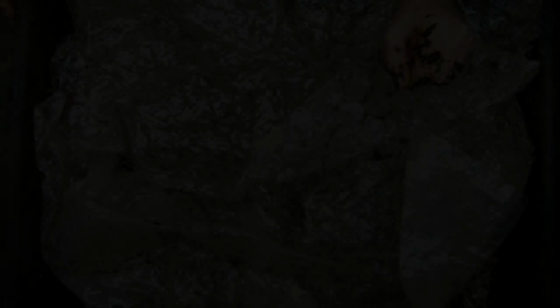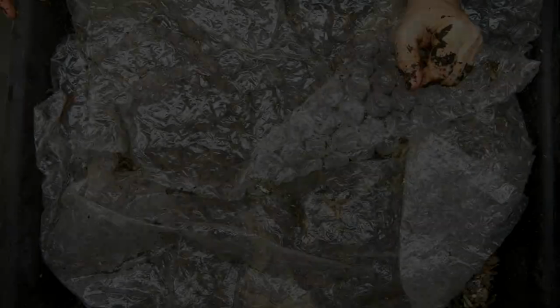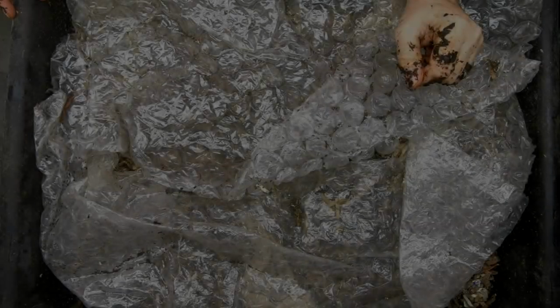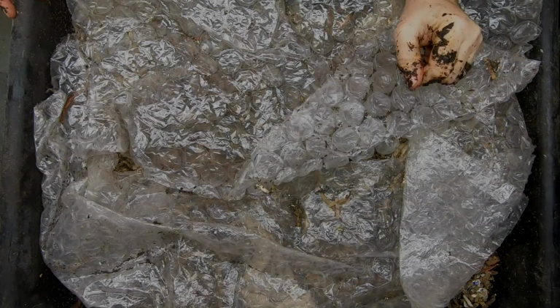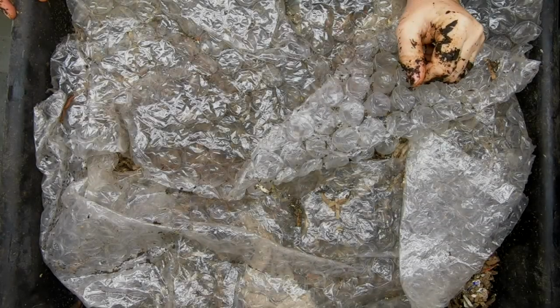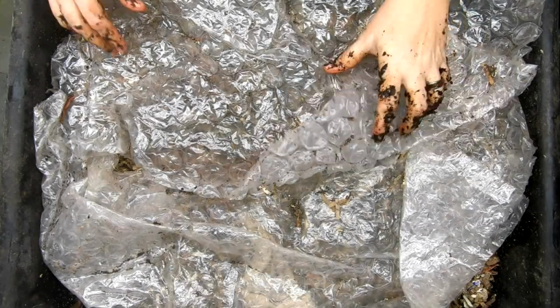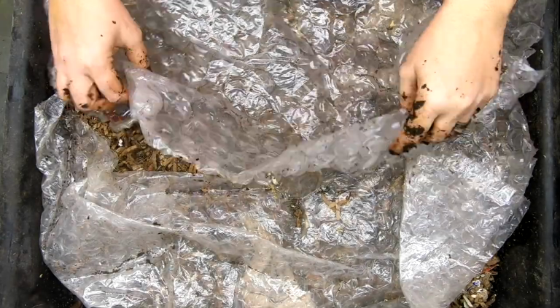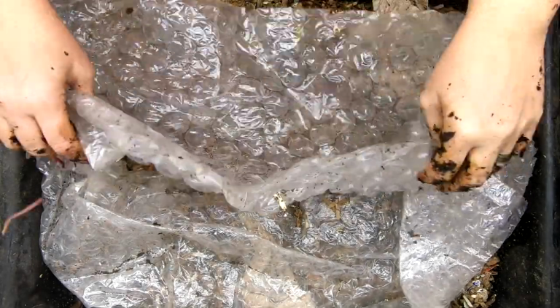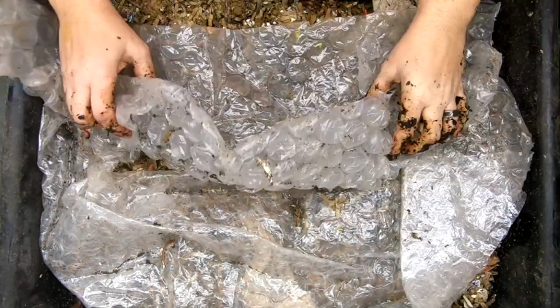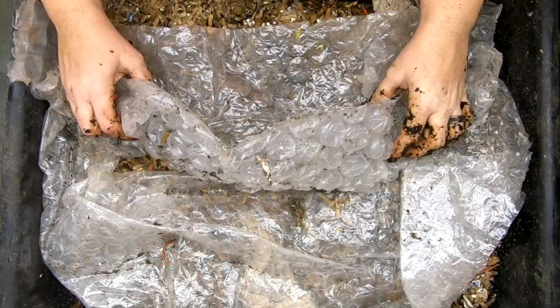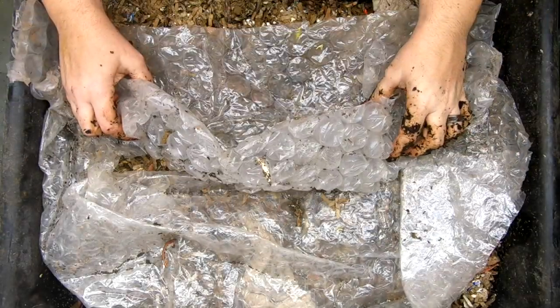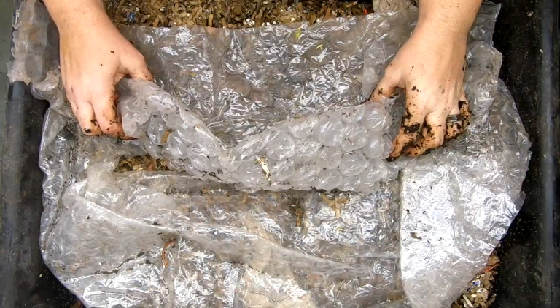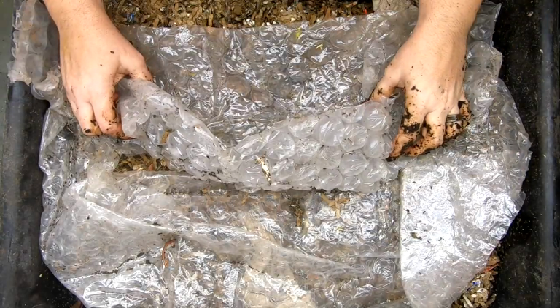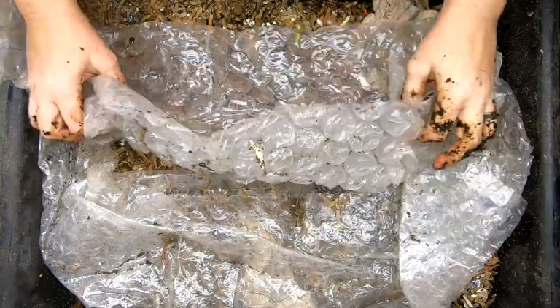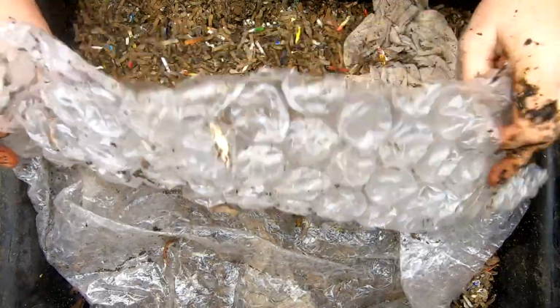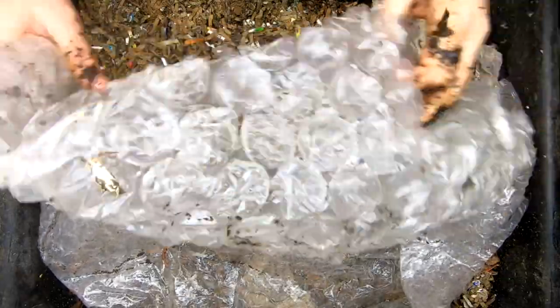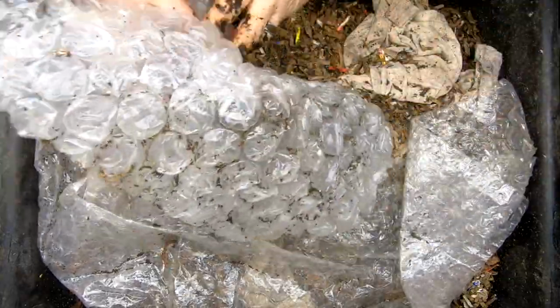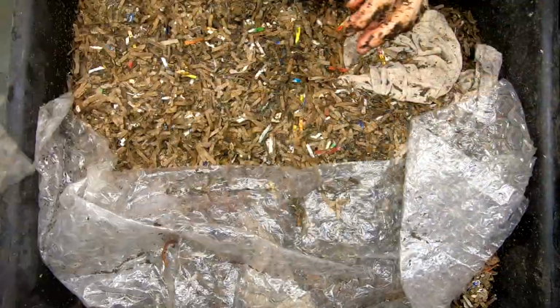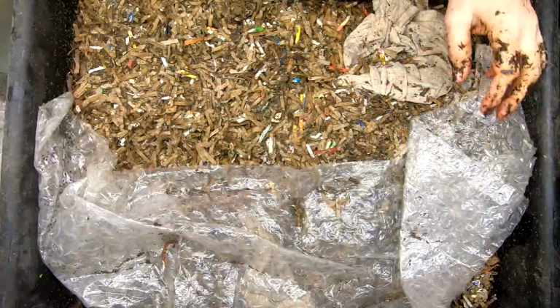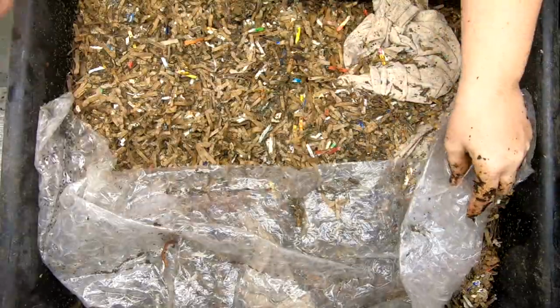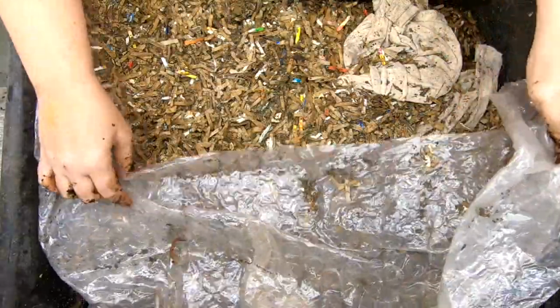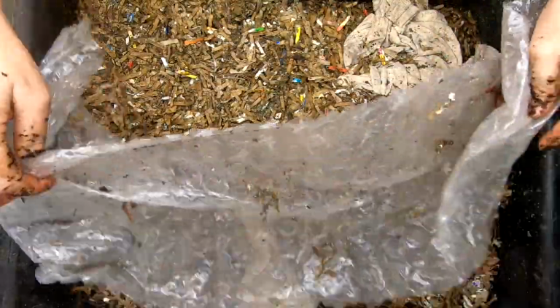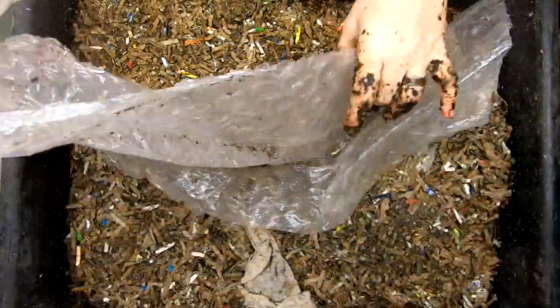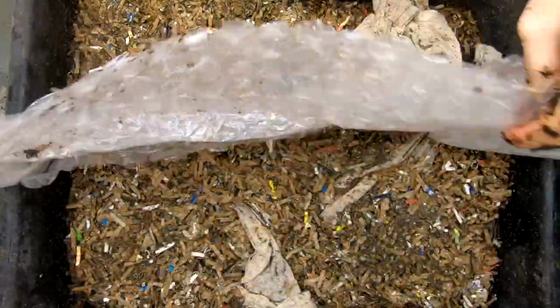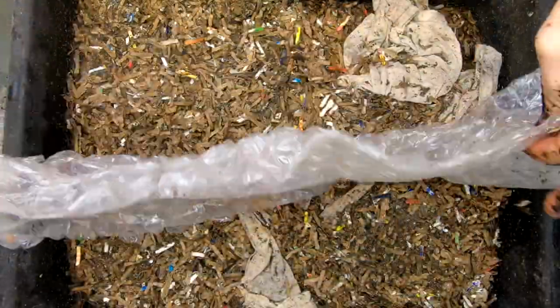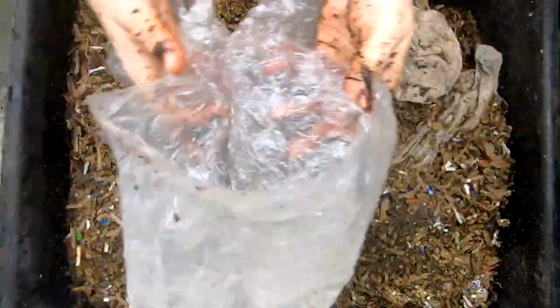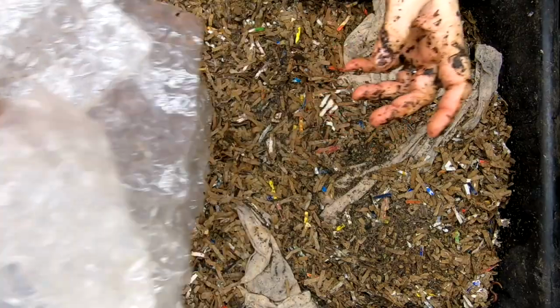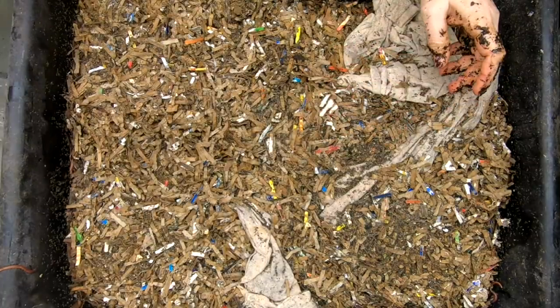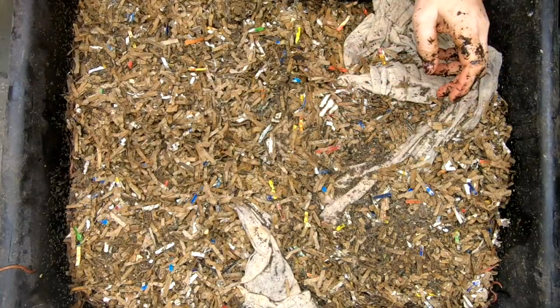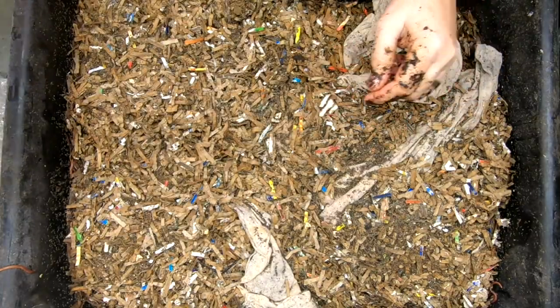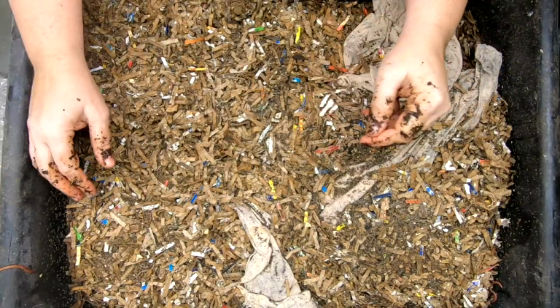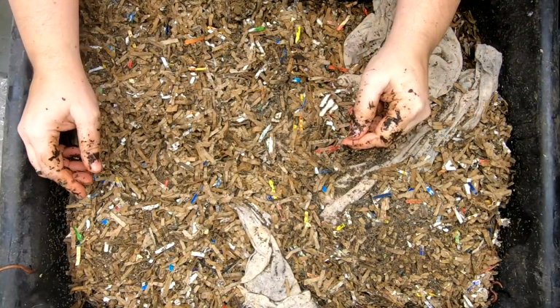Hey guys, it's Ann. Welcome to the channel. Today we're going to do a look in on our clothing bins. This is my Eat My Shirt bin, and then after this we're going to look at the Eat My Jeans bin.